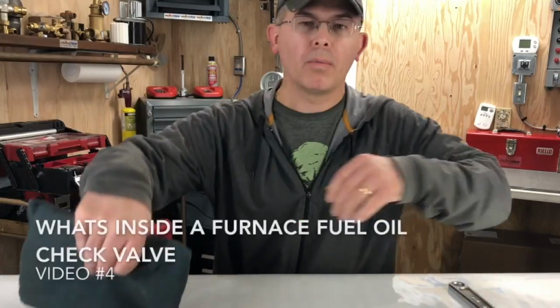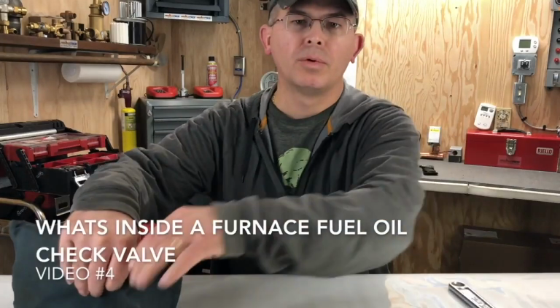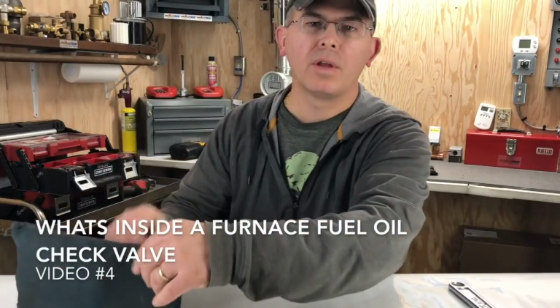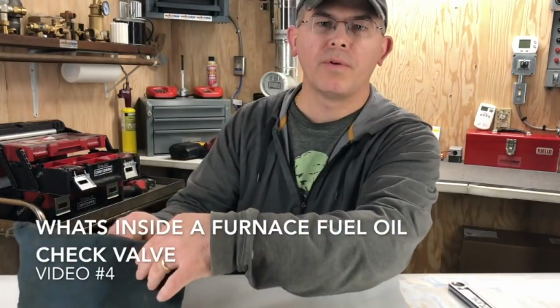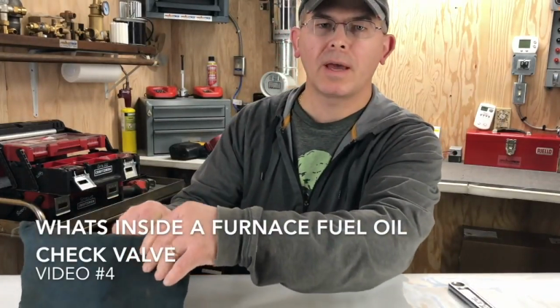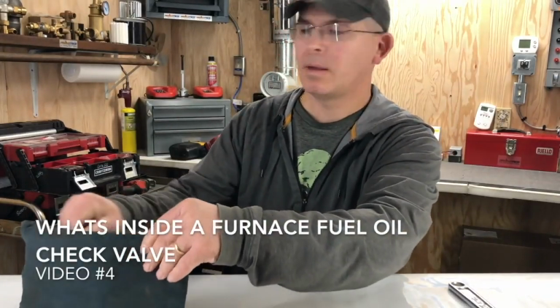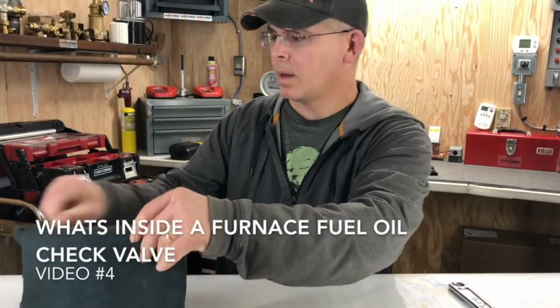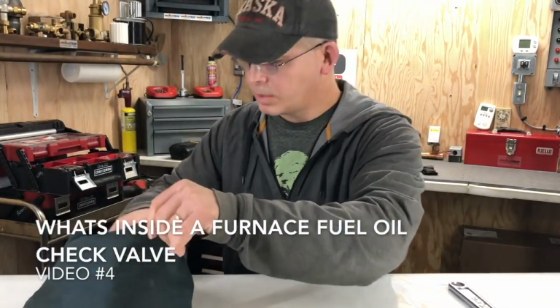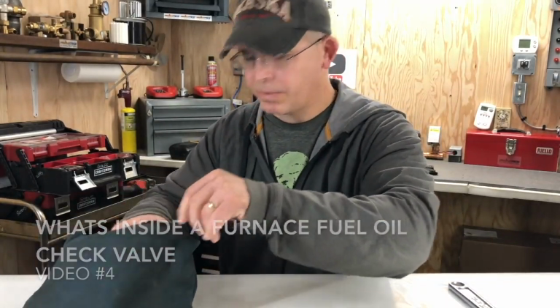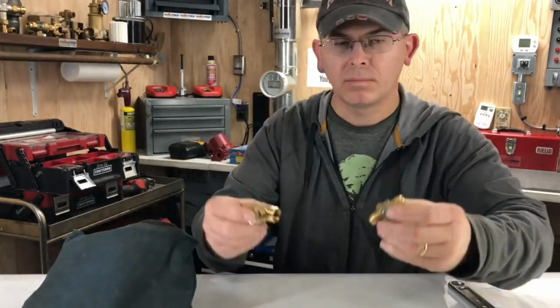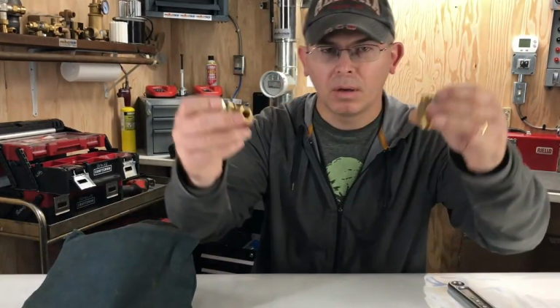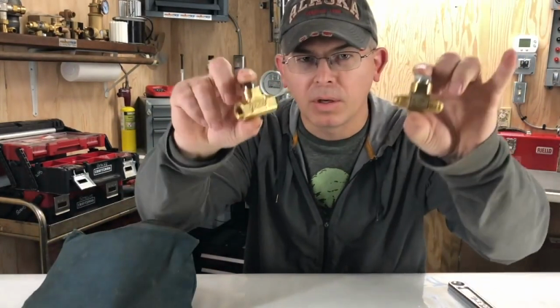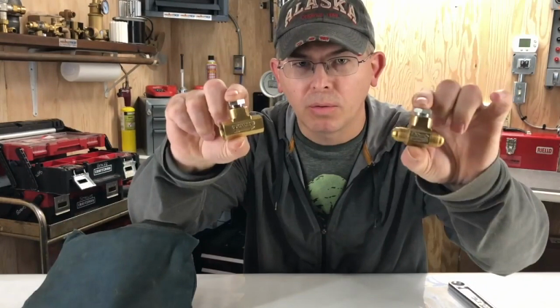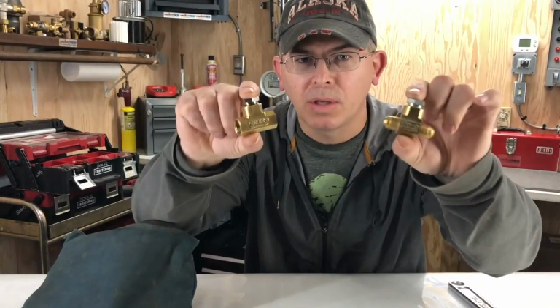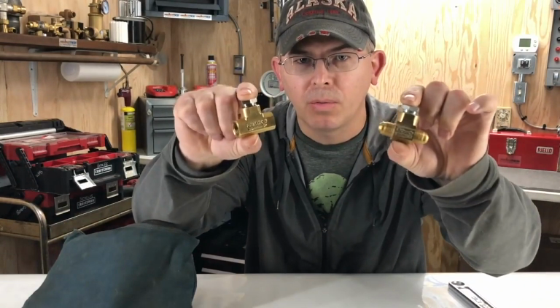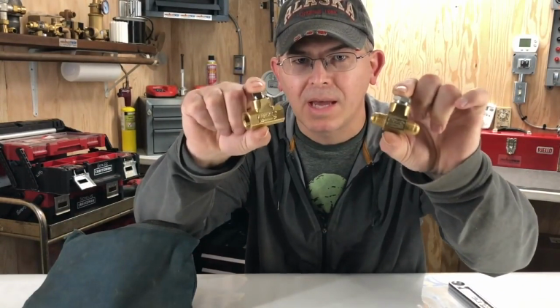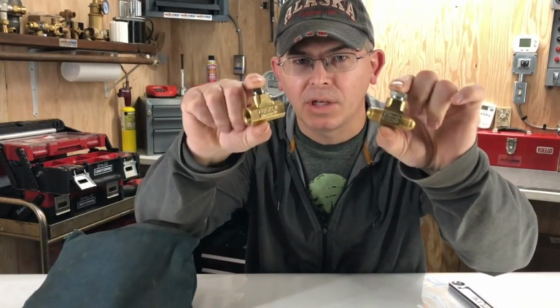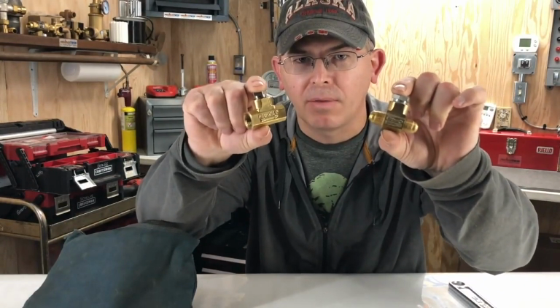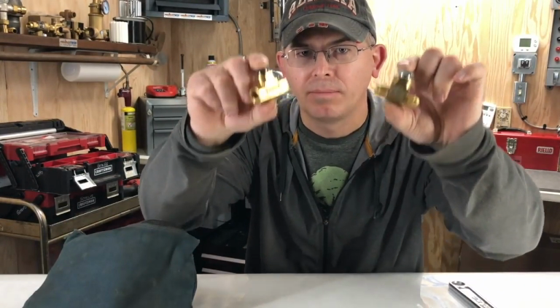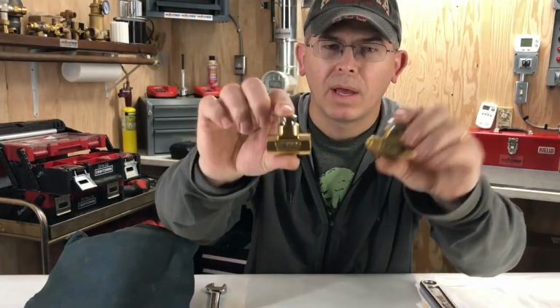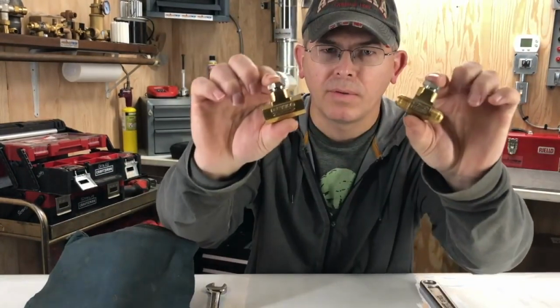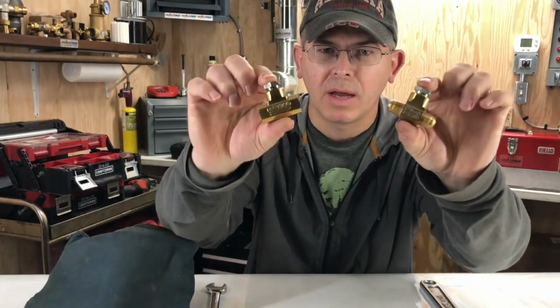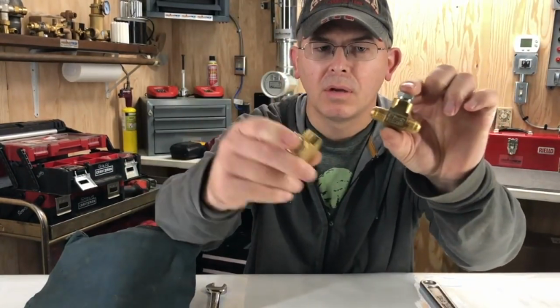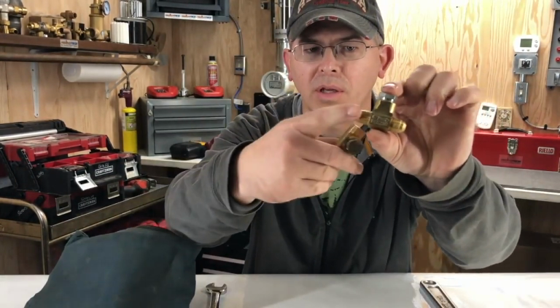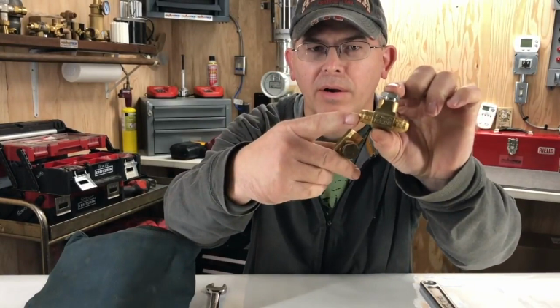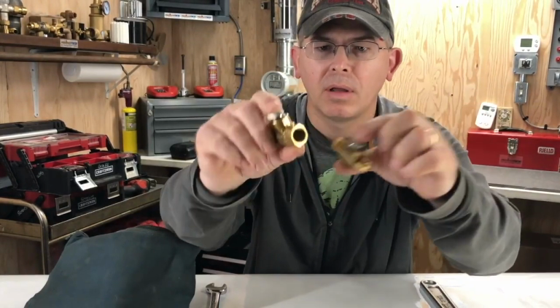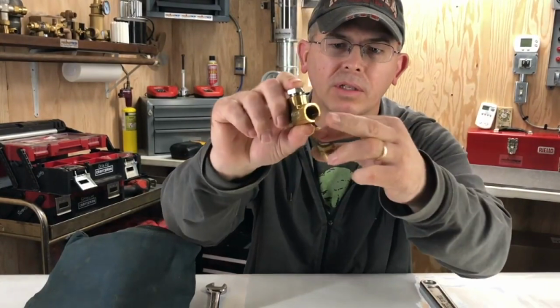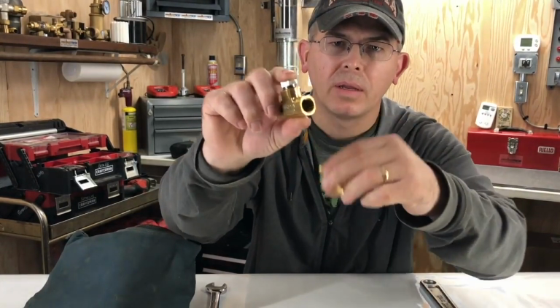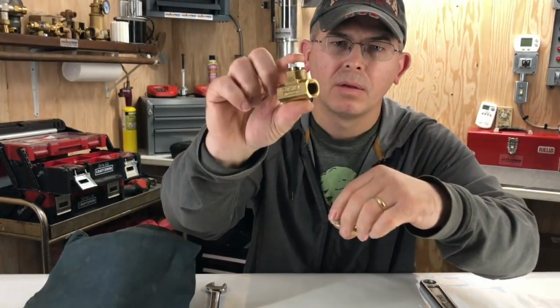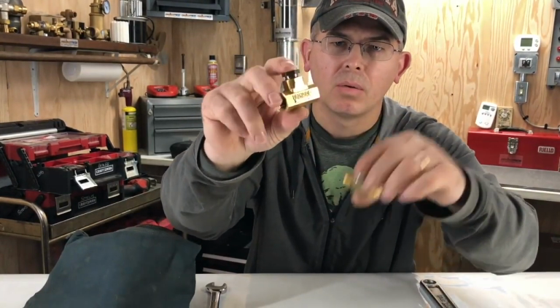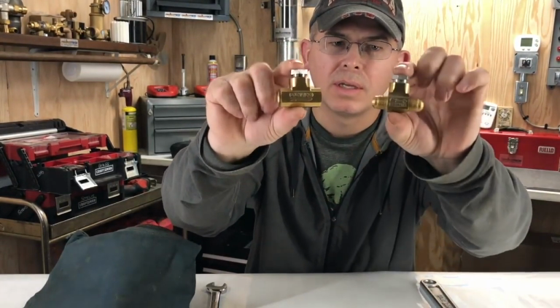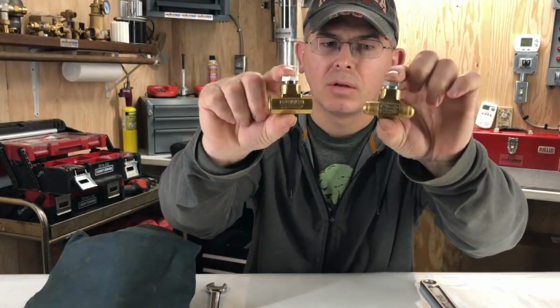Welcome to another video with FurnaceTech. In today's video we're going to show you a close-up view inside of a check valve. I have two different styles — one is flared and one is threaded. So let's take a look.